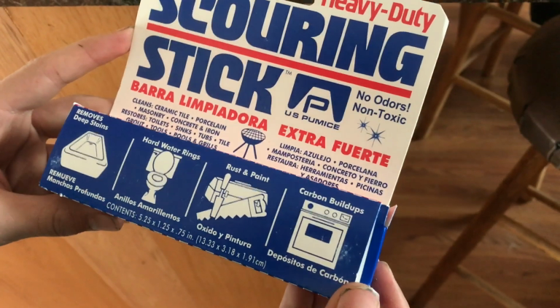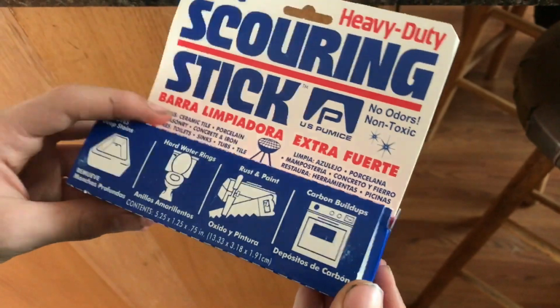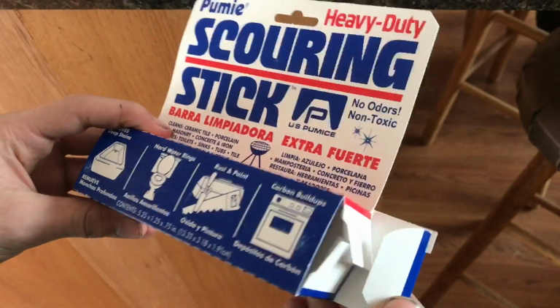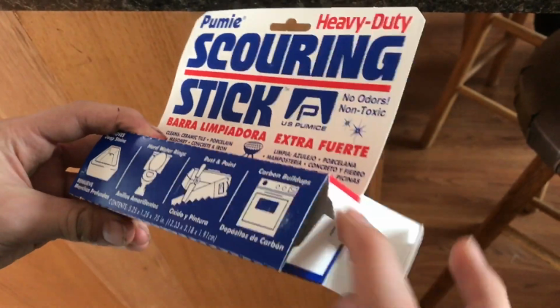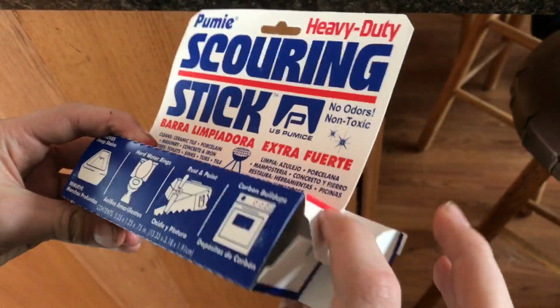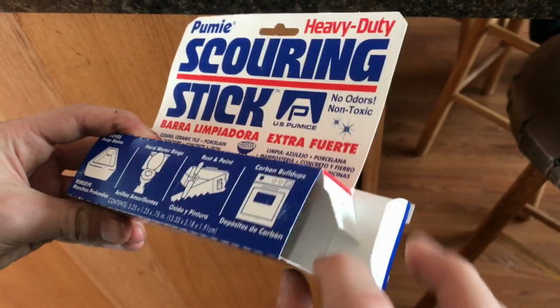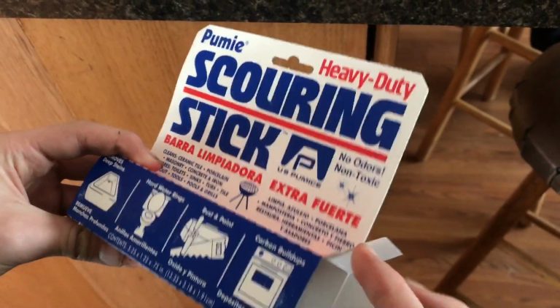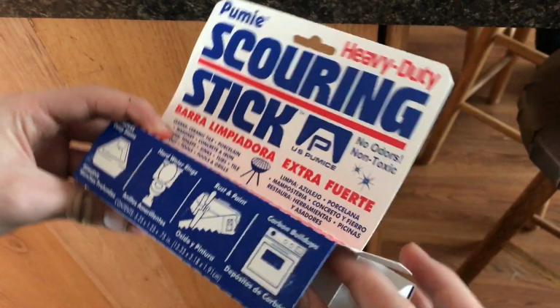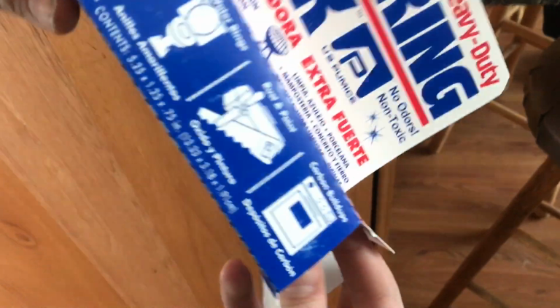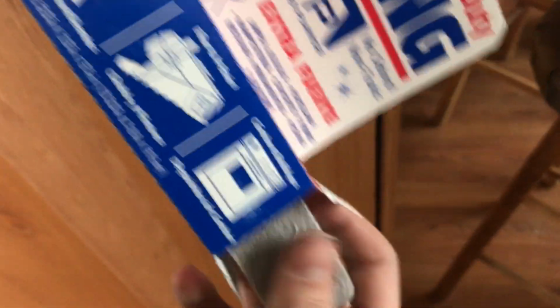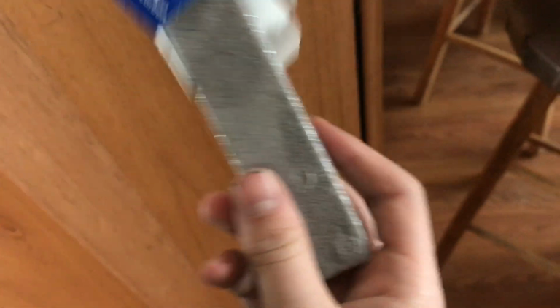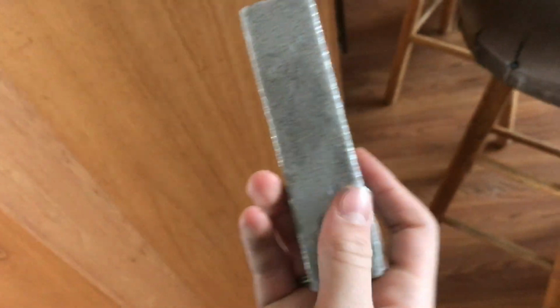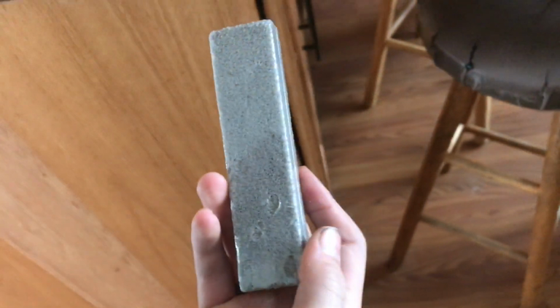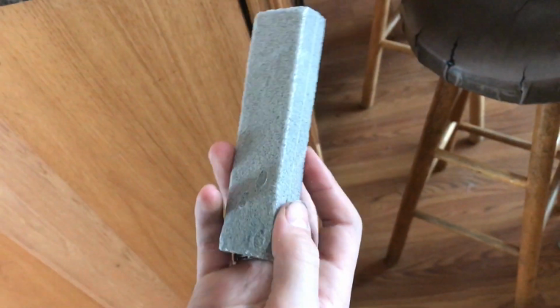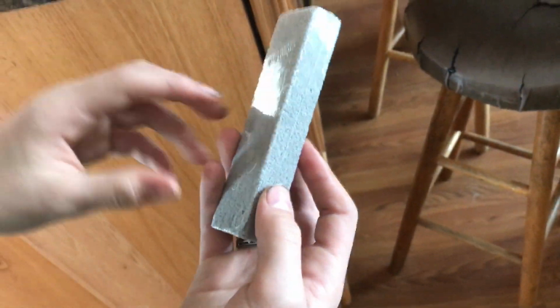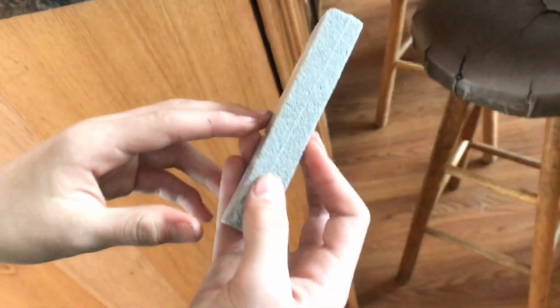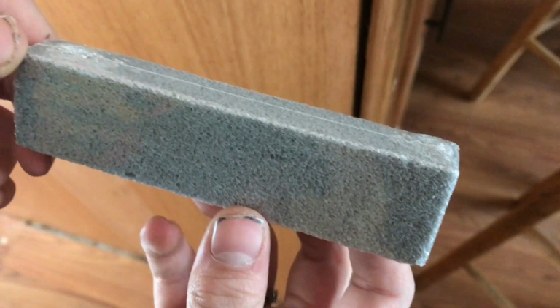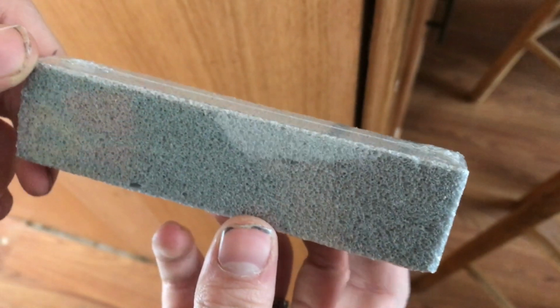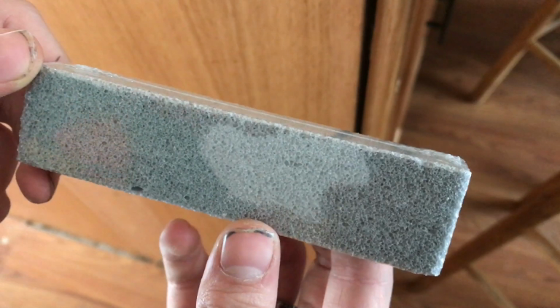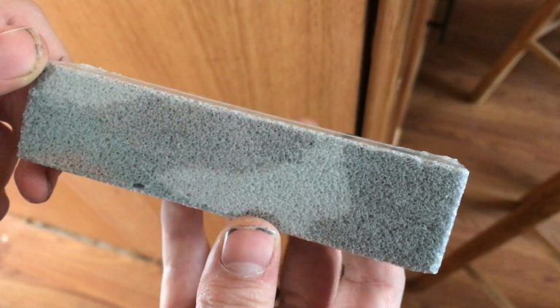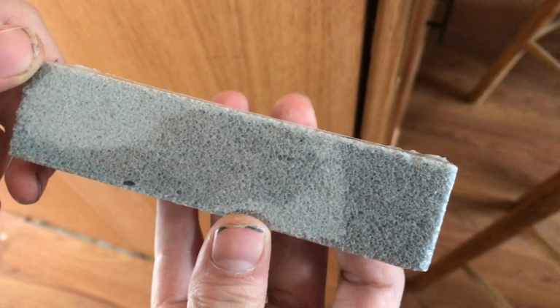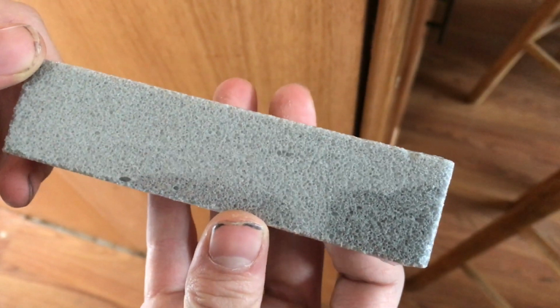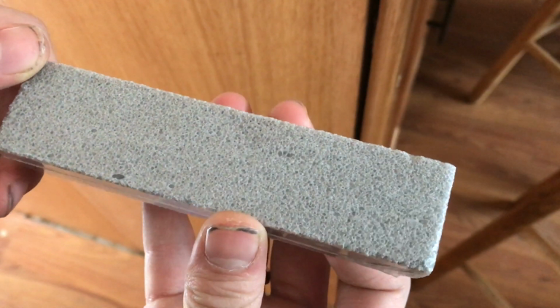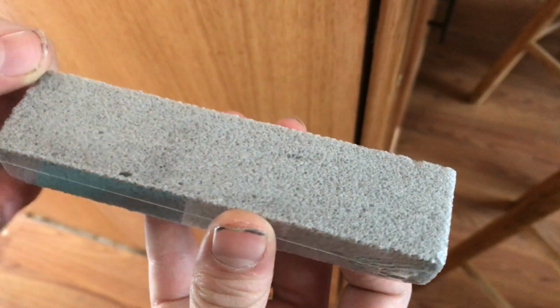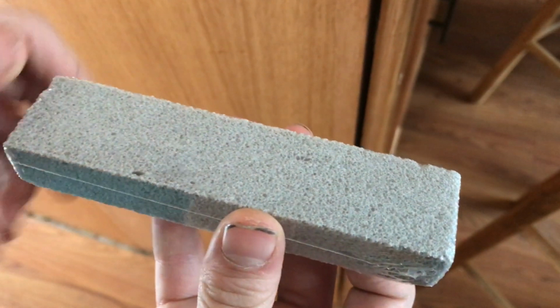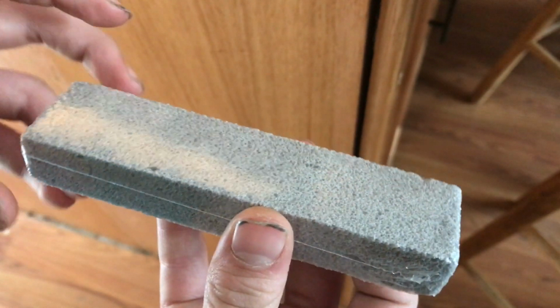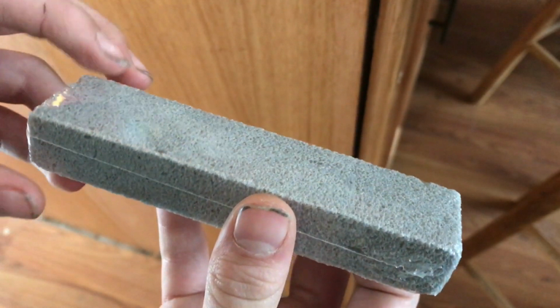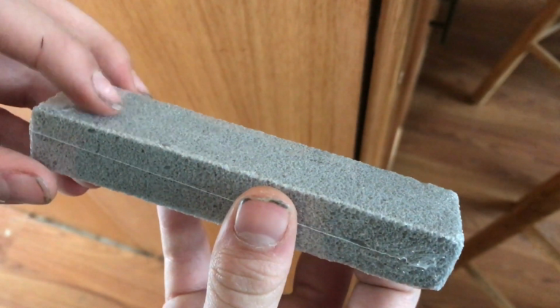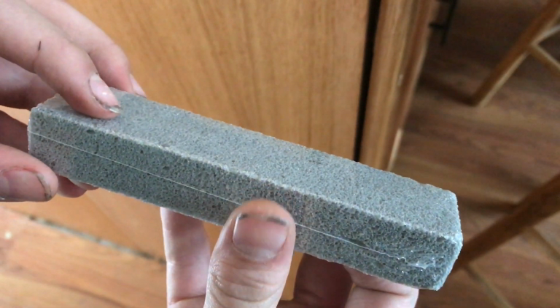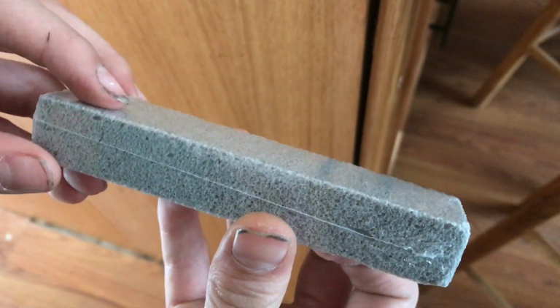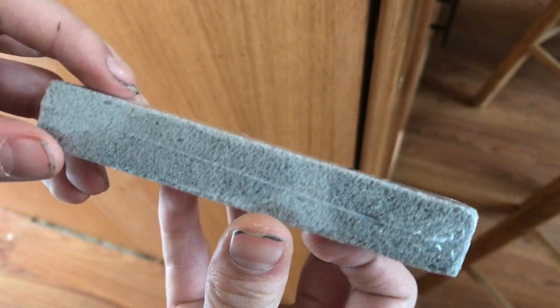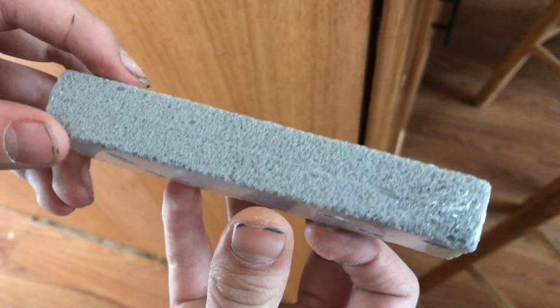These pumice scouring sticks are incredible. There's absolutely no chemicals involved. It may look abrasive, but actually it's very soft, but effective.